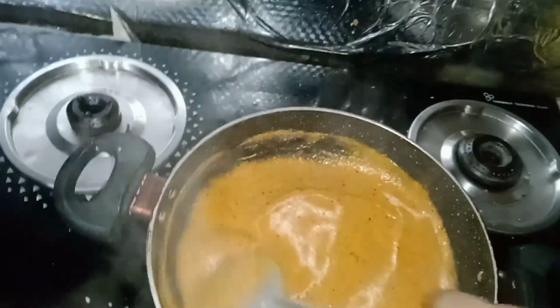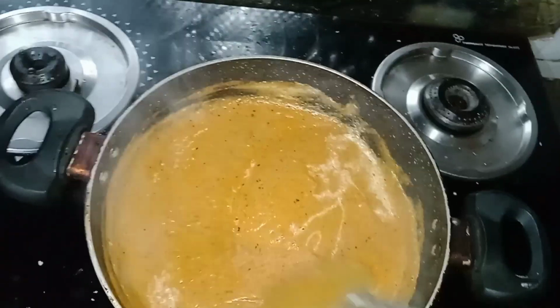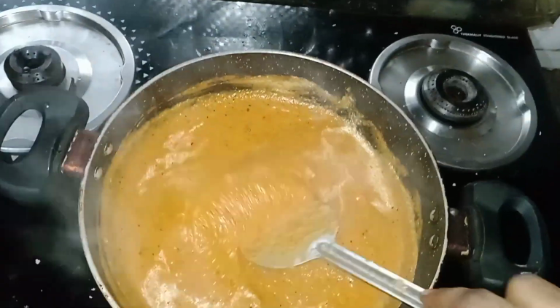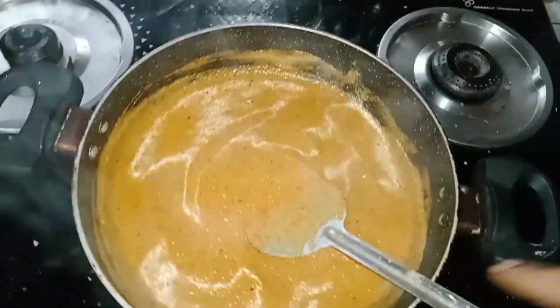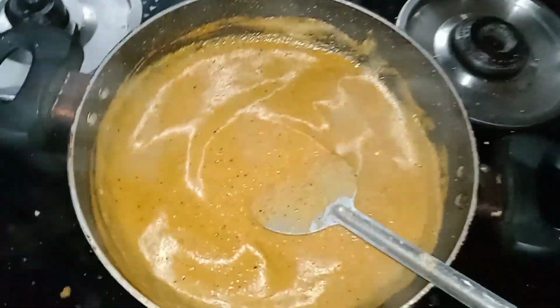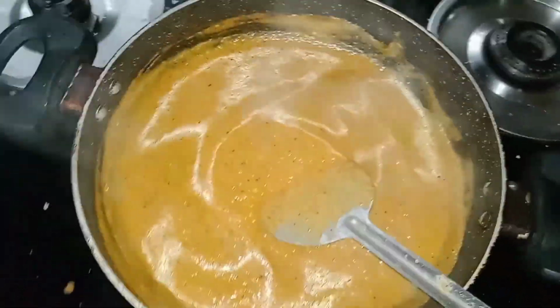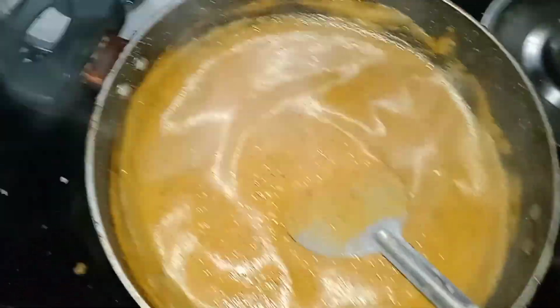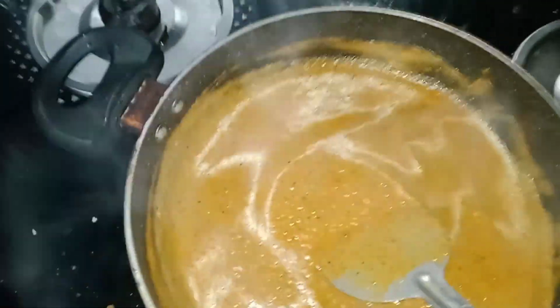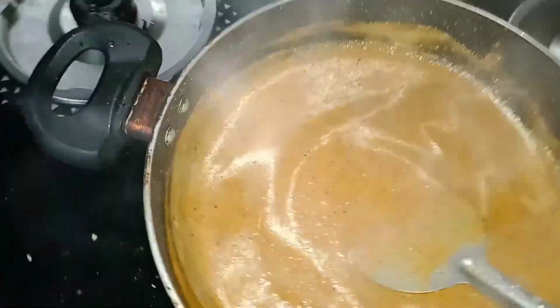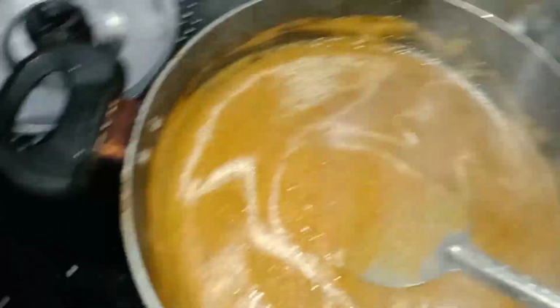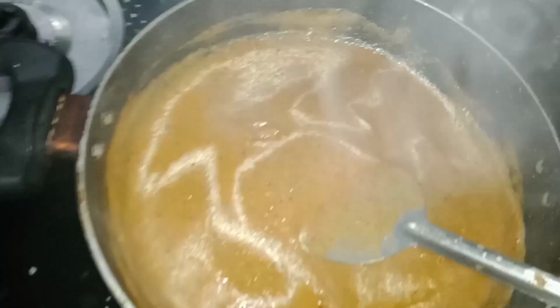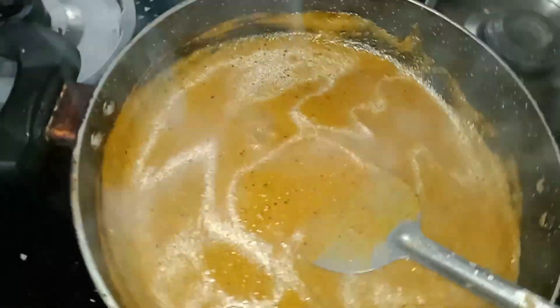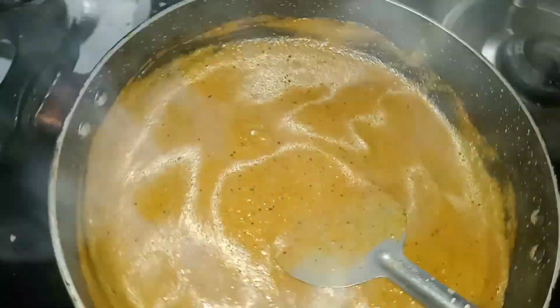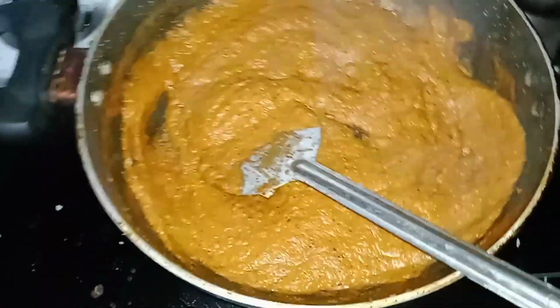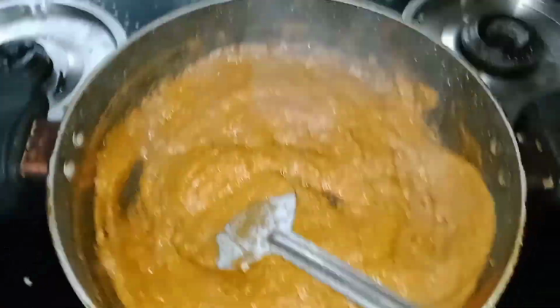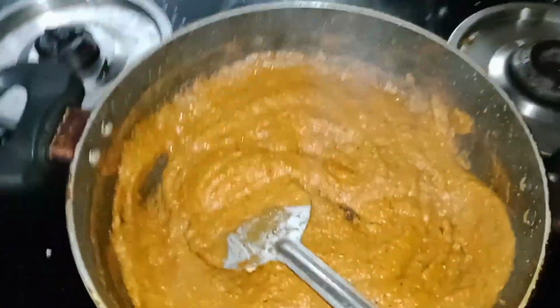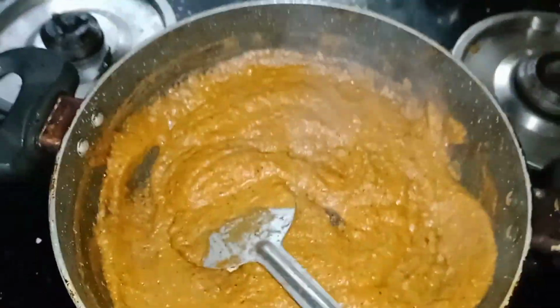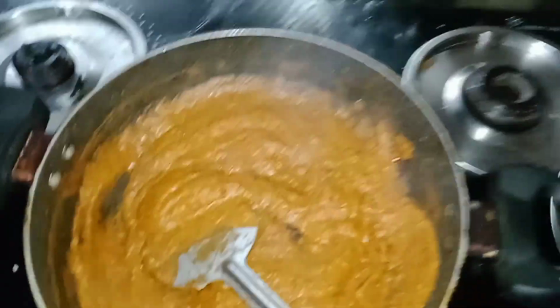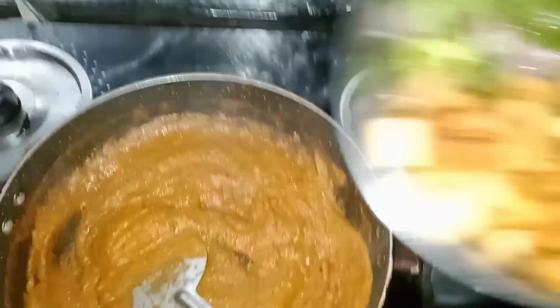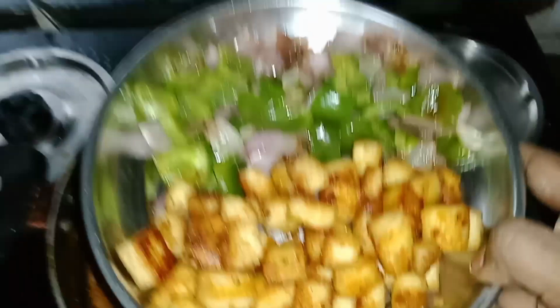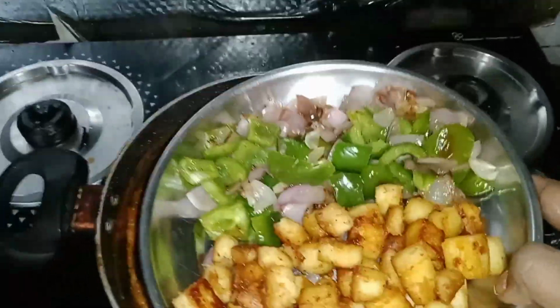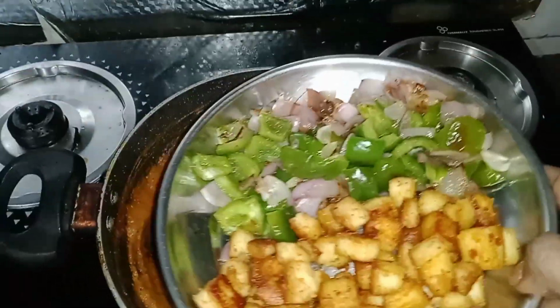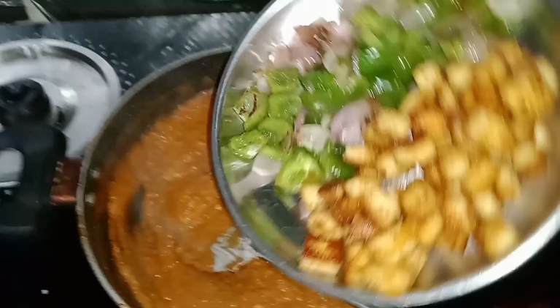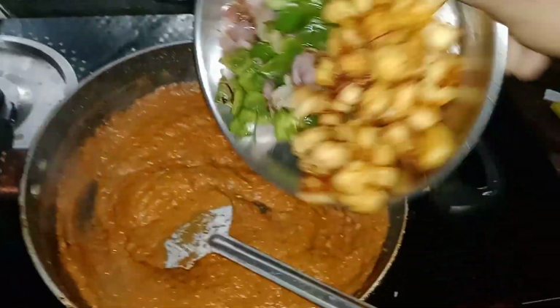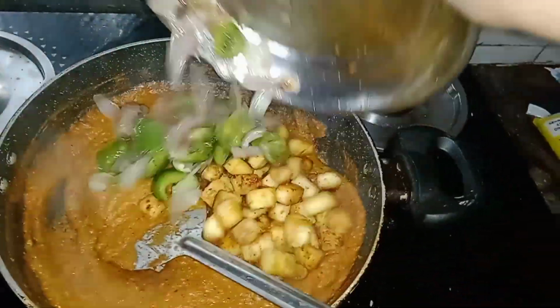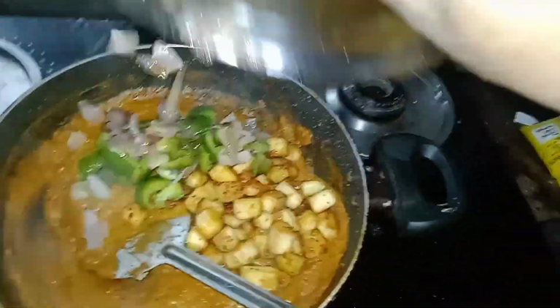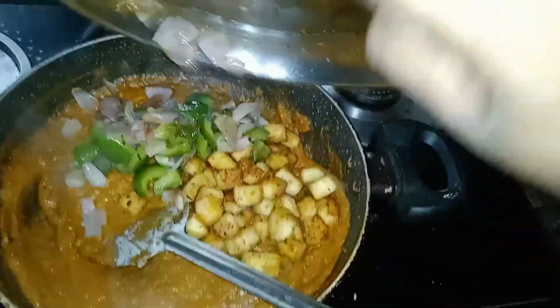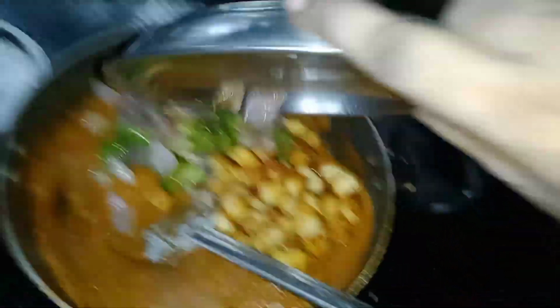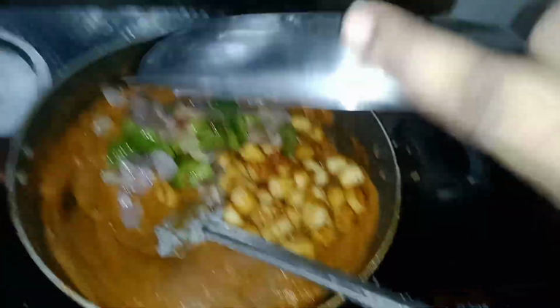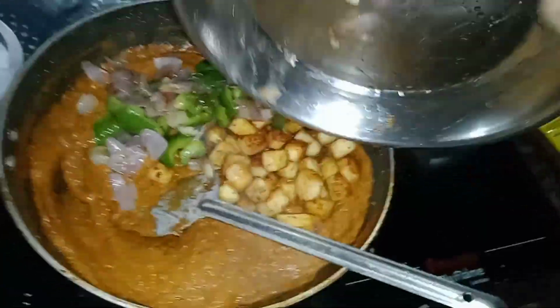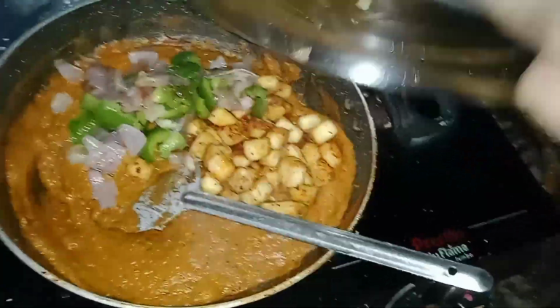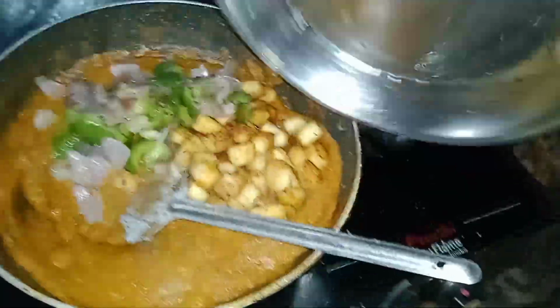Let's take the food for 5 to 10 minutes. Now let's do this. It's sweet. It is a delicious tomato.